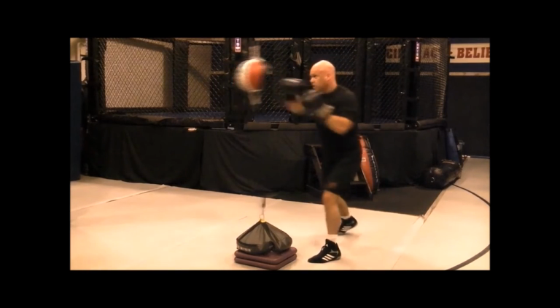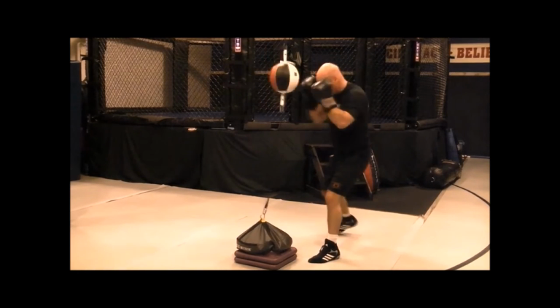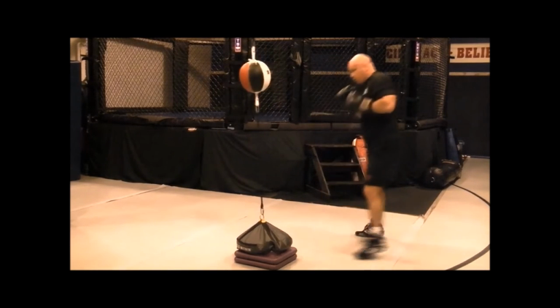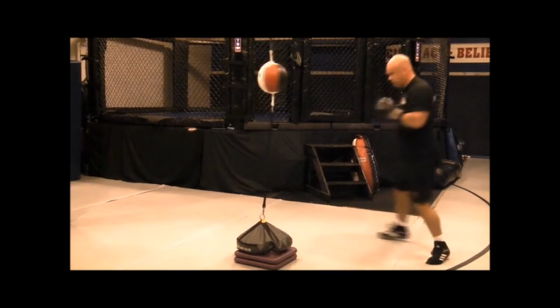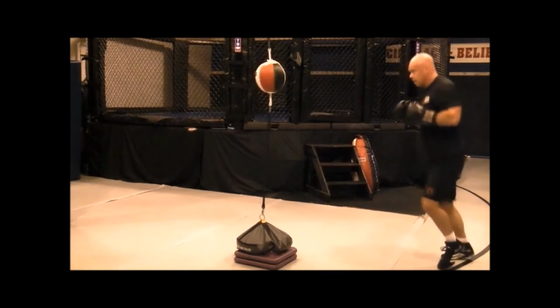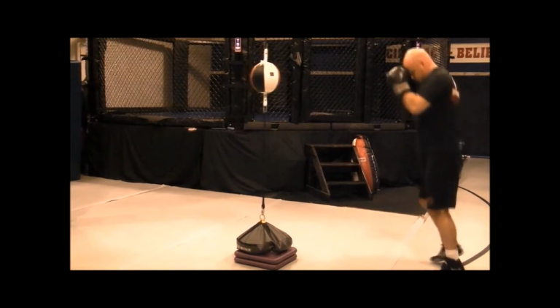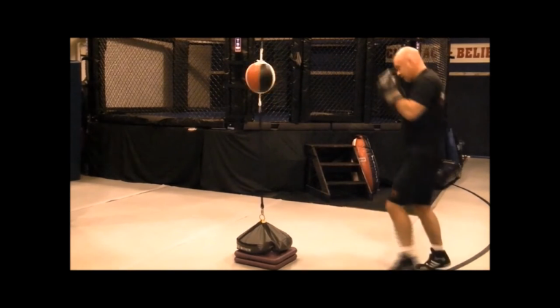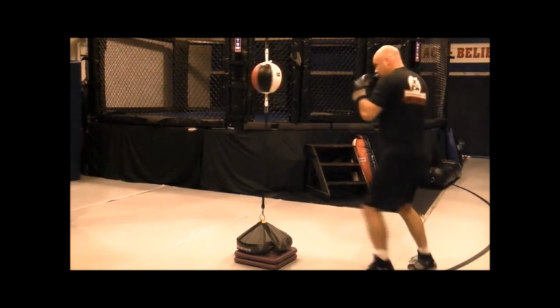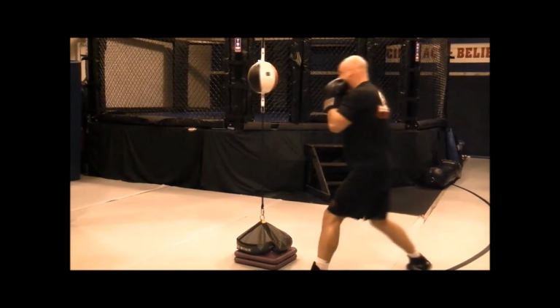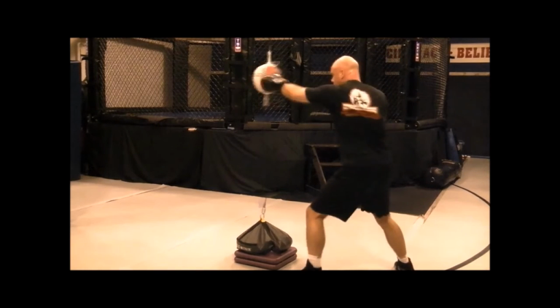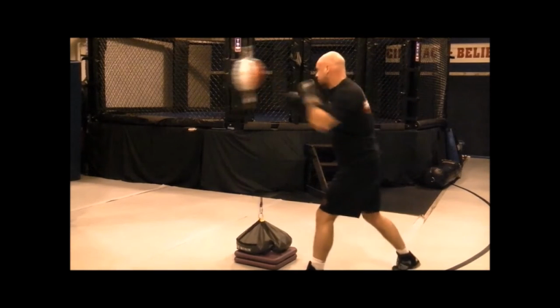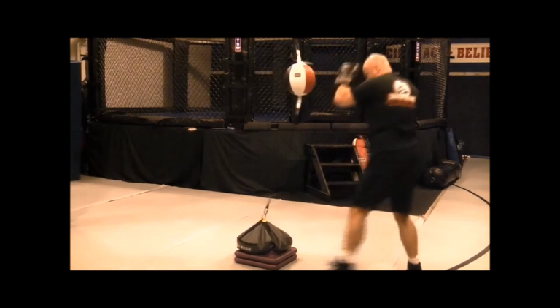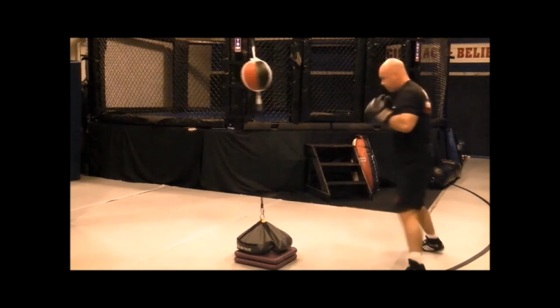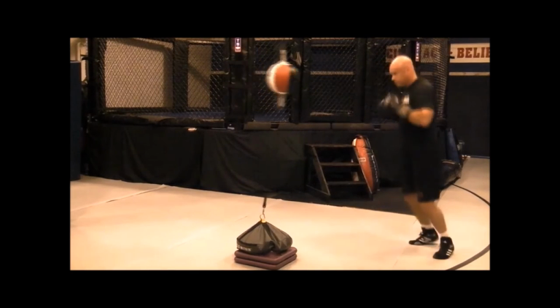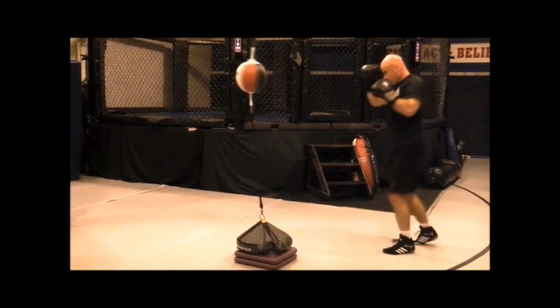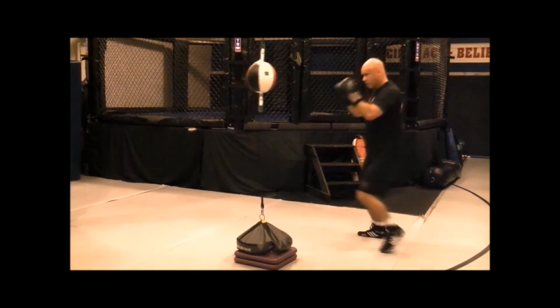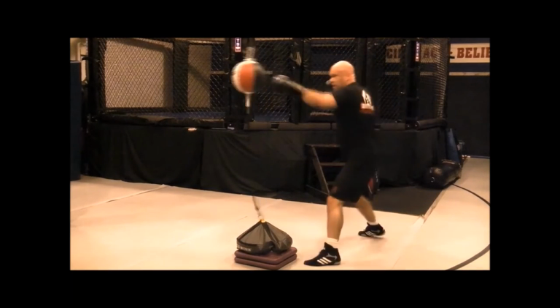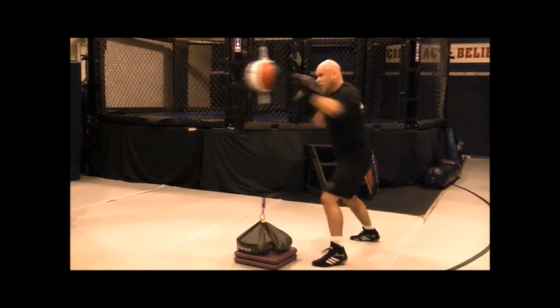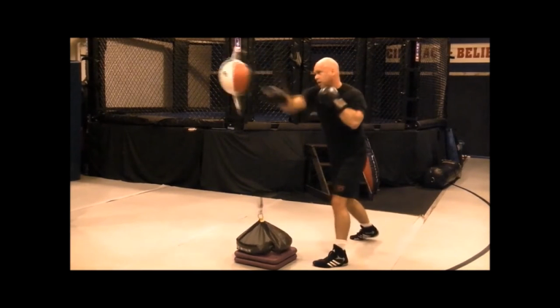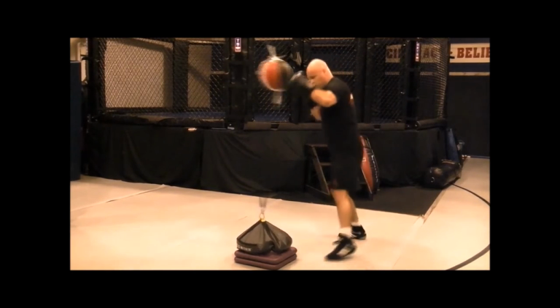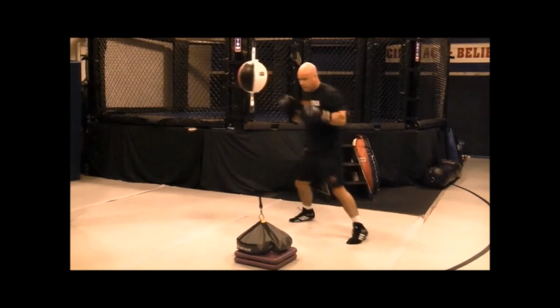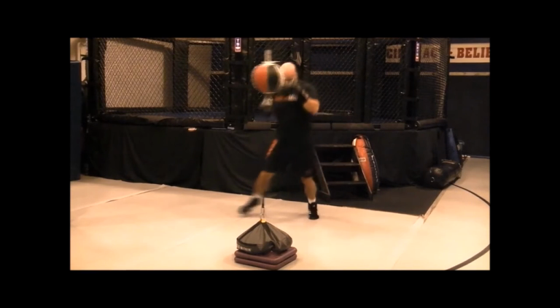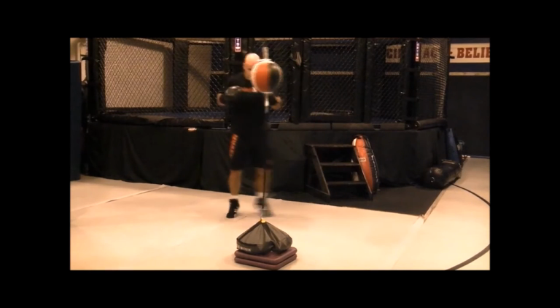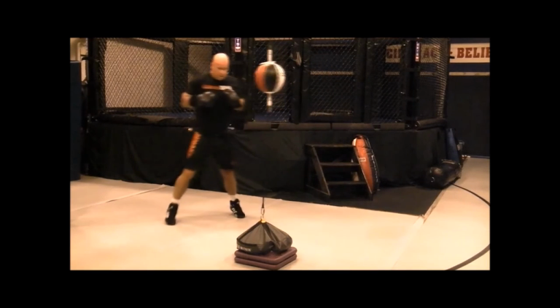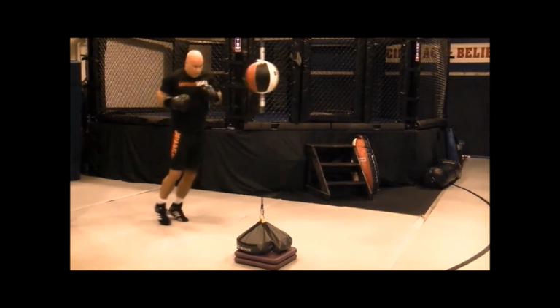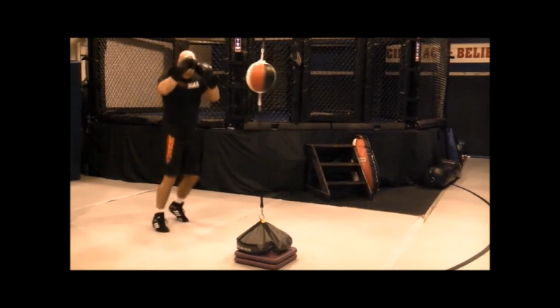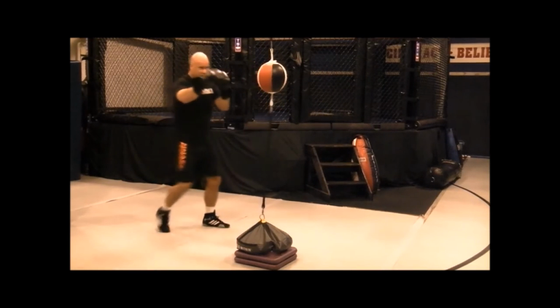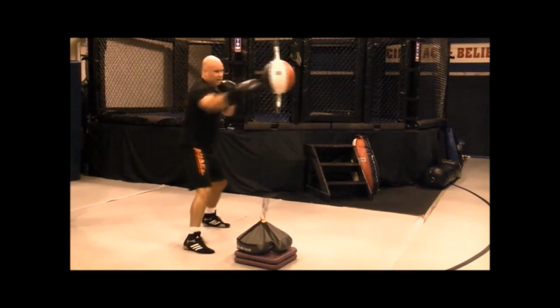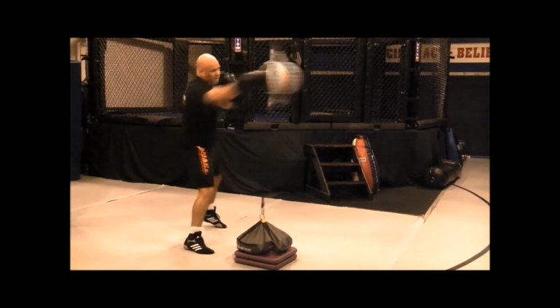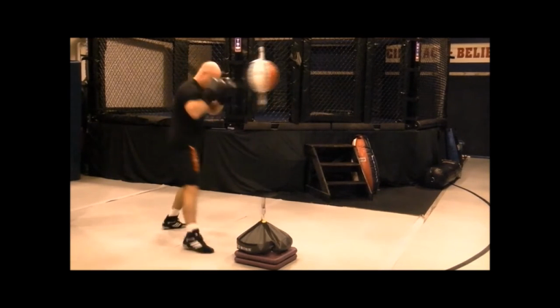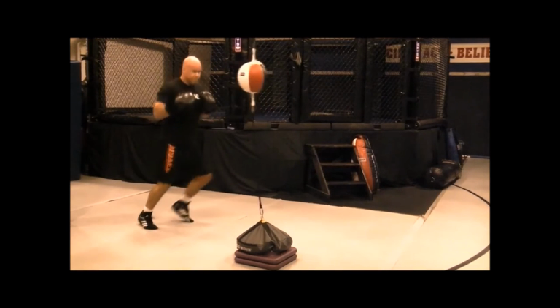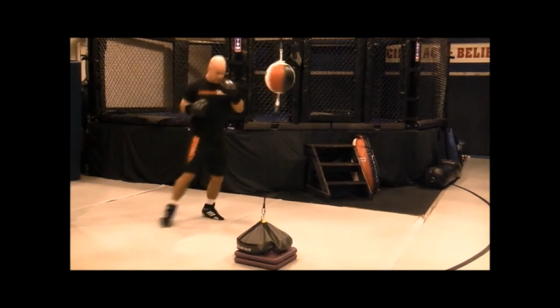Keeping those elbows tight, exhaling on your strikes. Full range of motion from your ear to the bag. Don't shorten those punches up — keep that long range of motion.